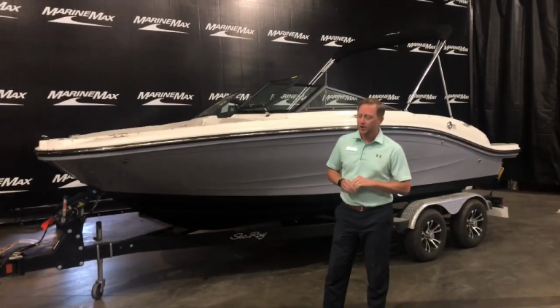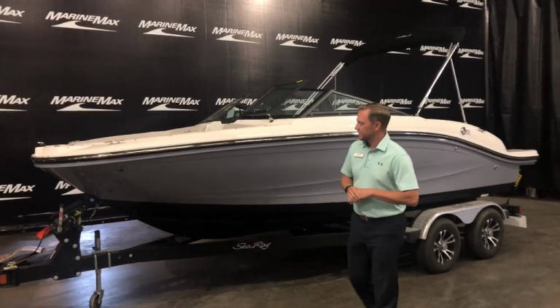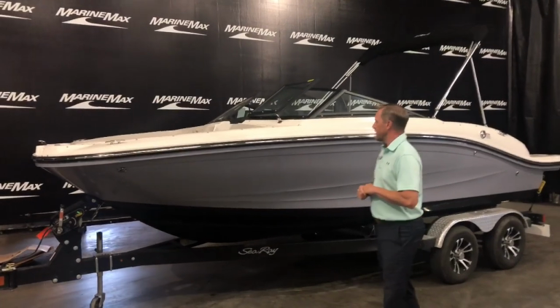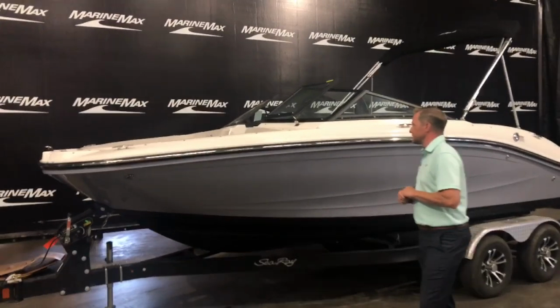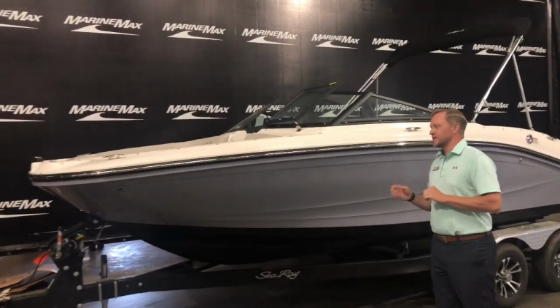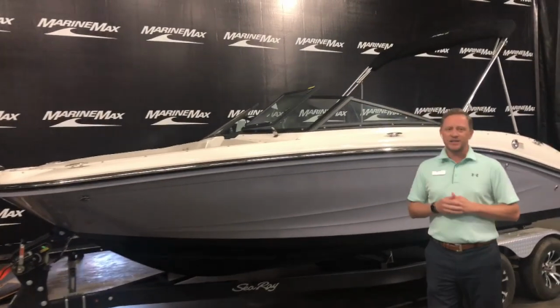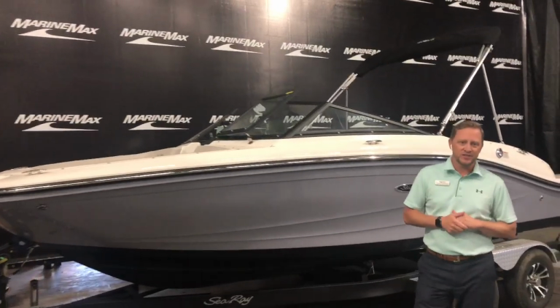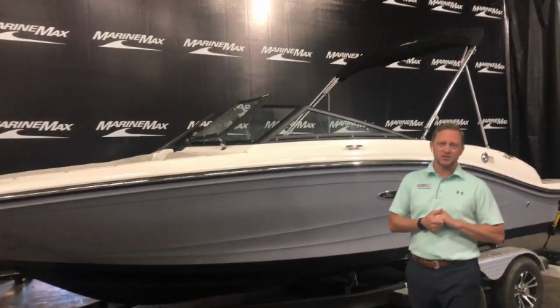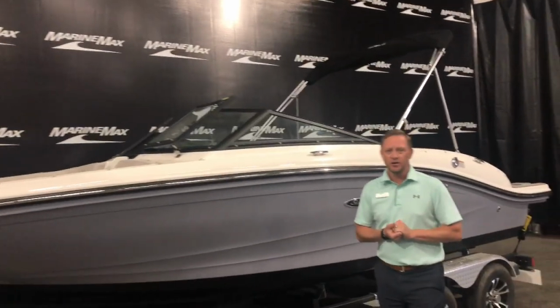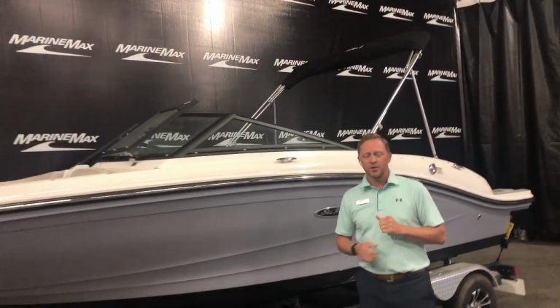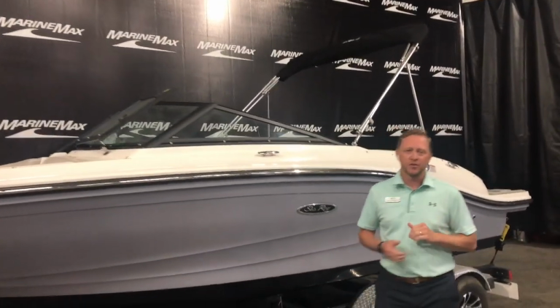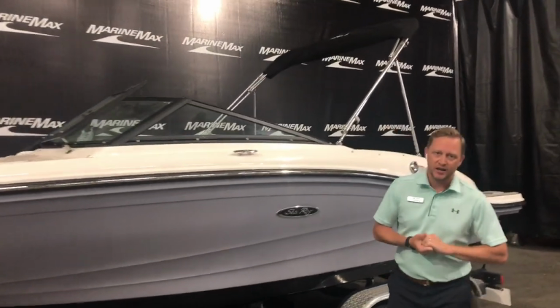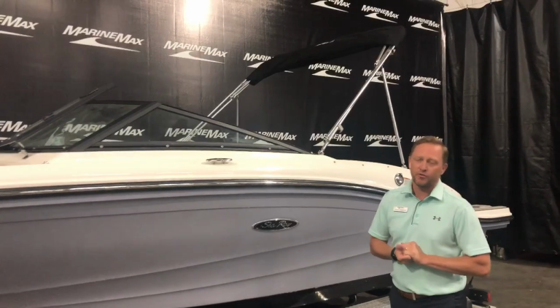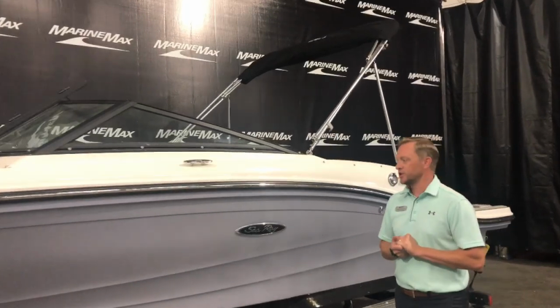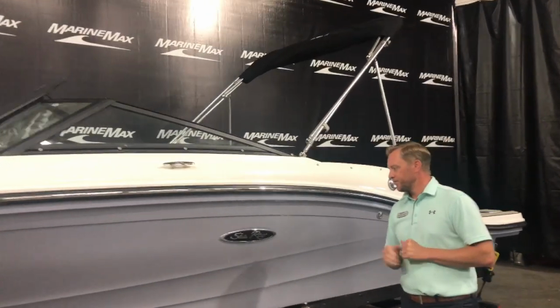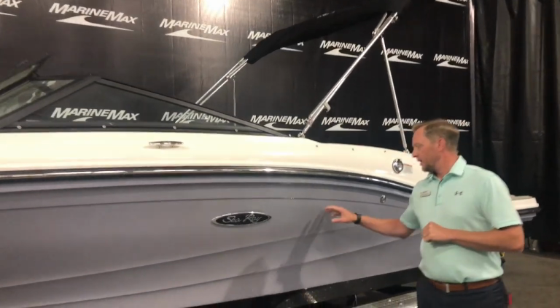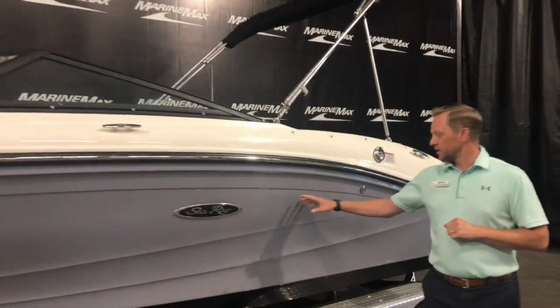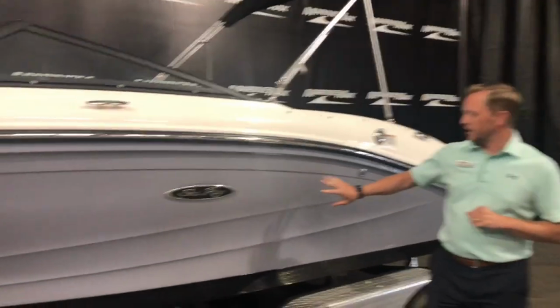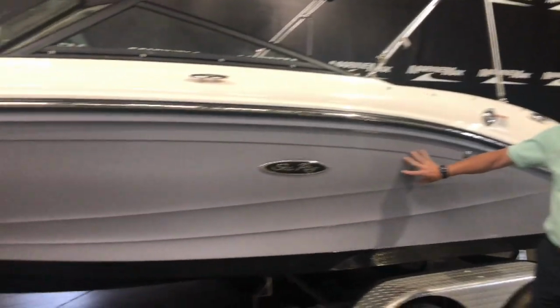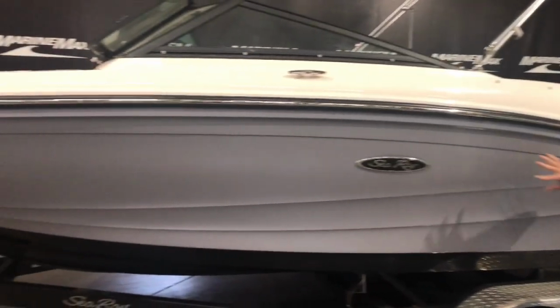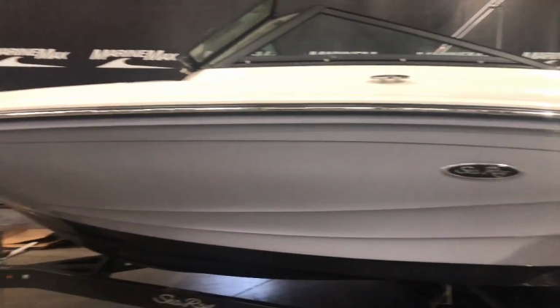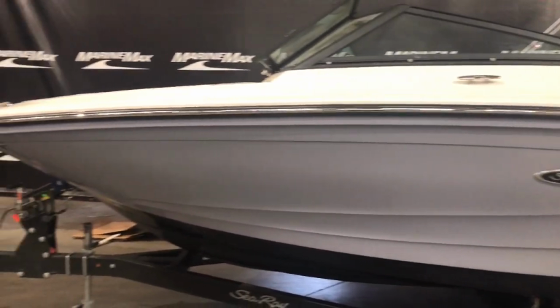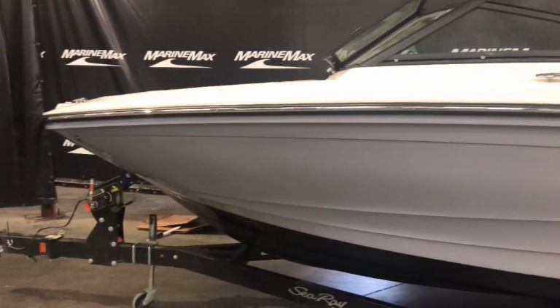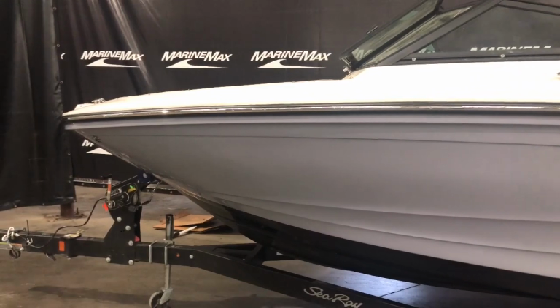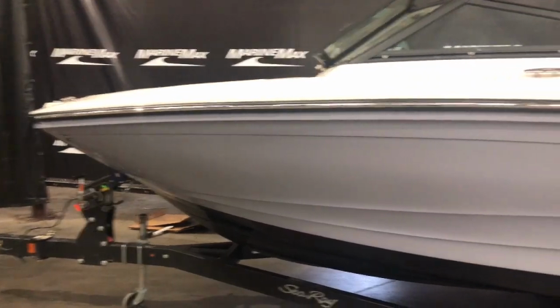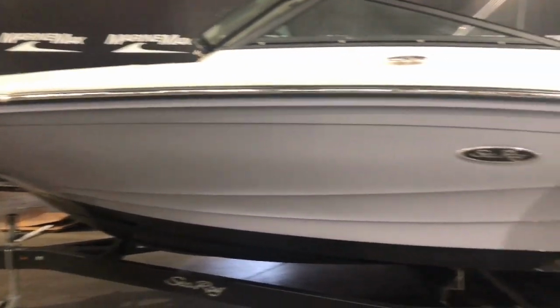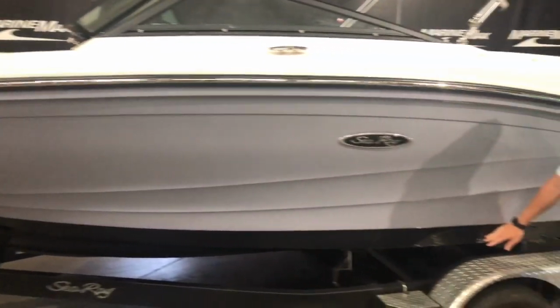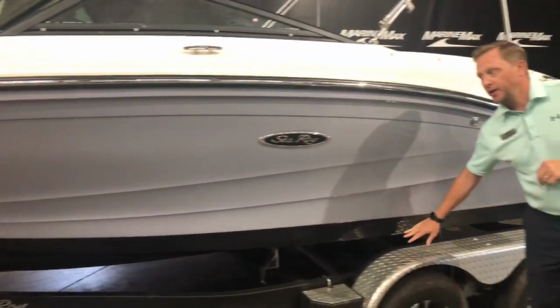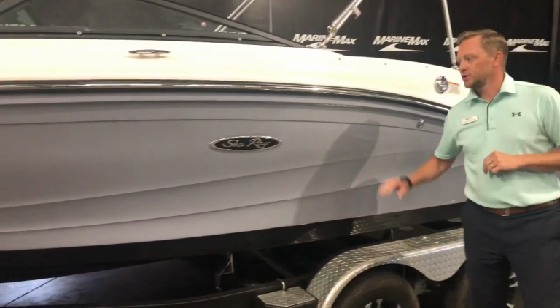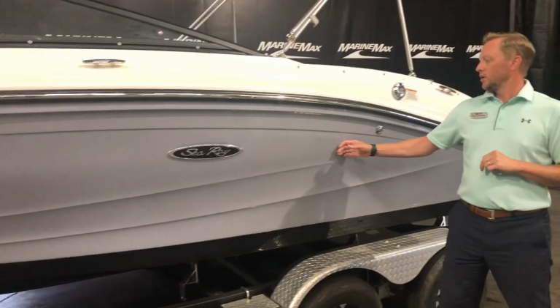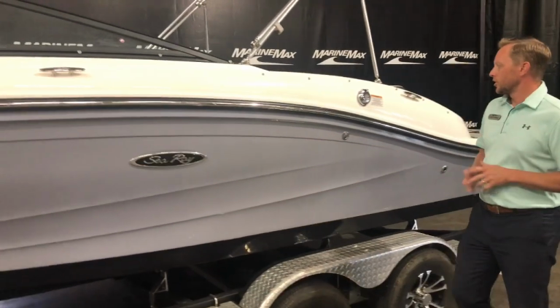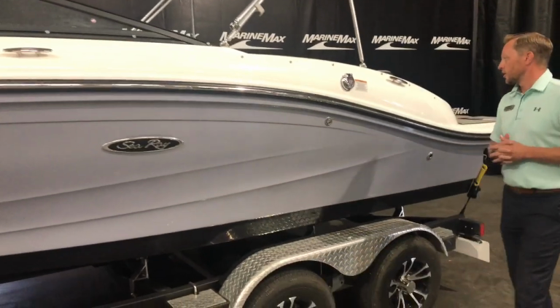The C-Ray 19 SPX is 19 feet 6 inches long with a beam of 8 foot 4 inches. This particular one has what we call the horizon color on the side and then a black bottom — really good looking color.